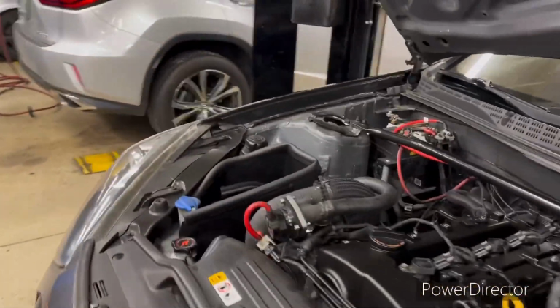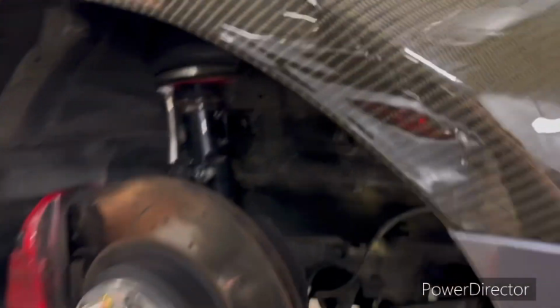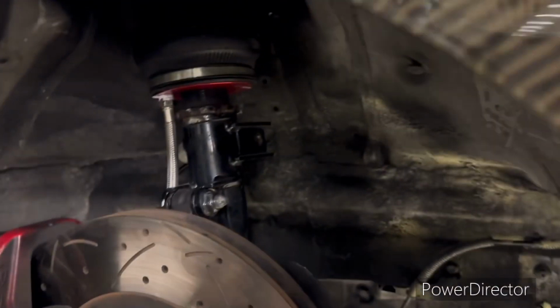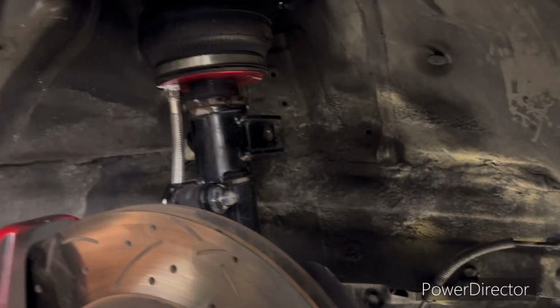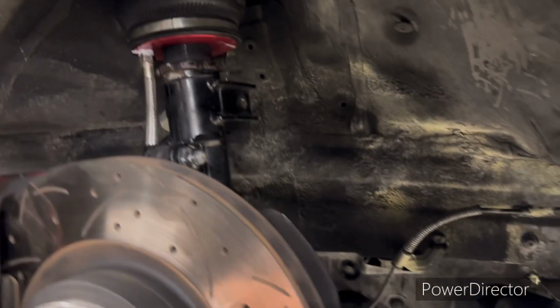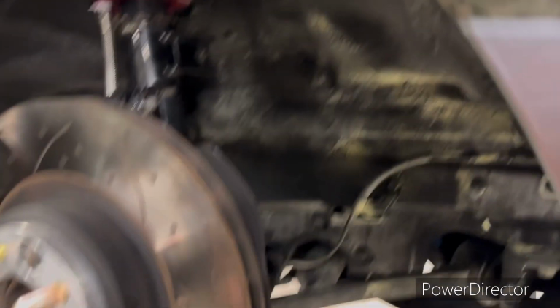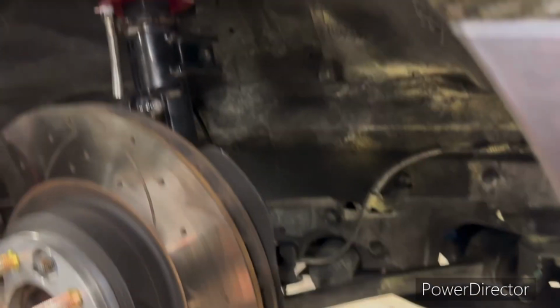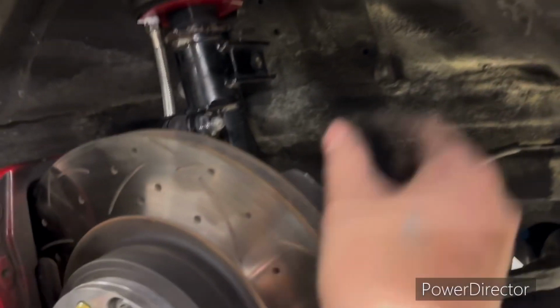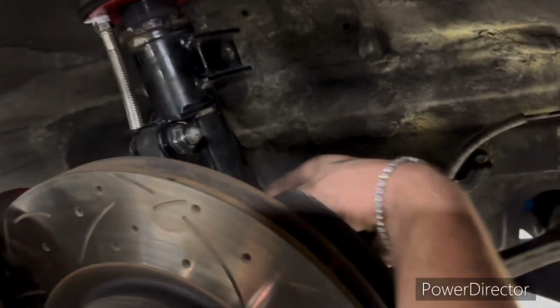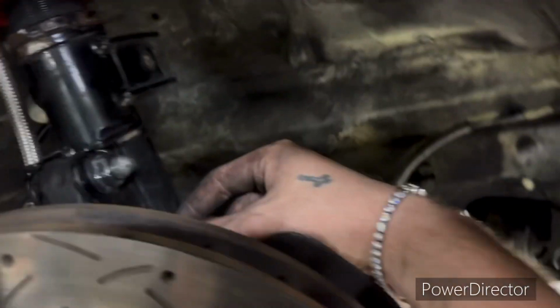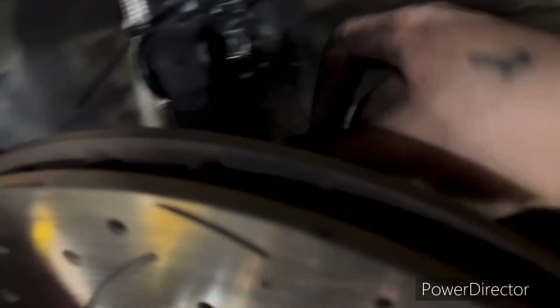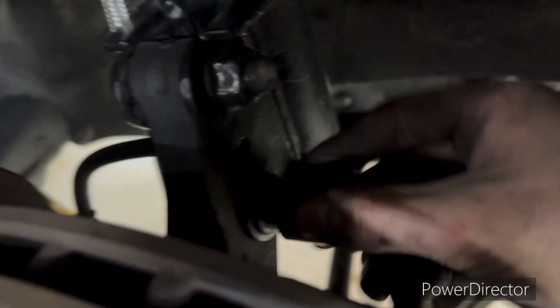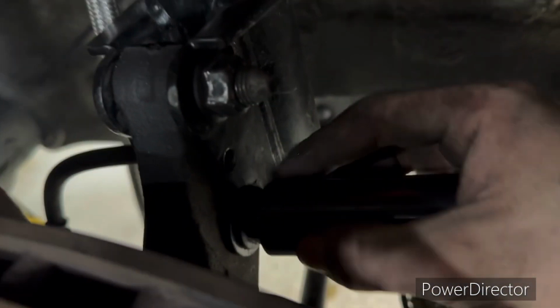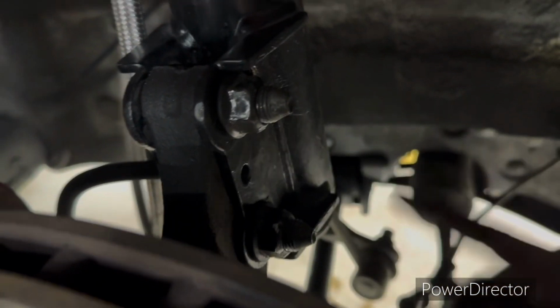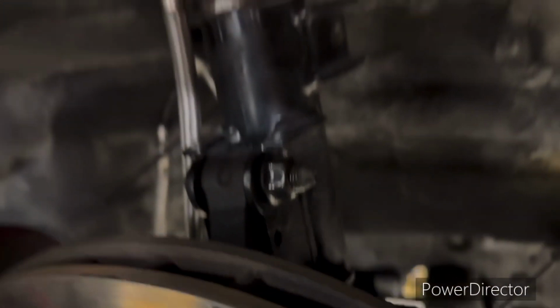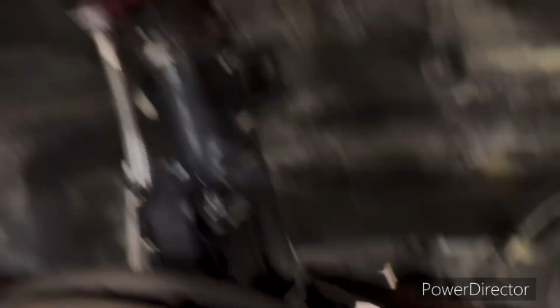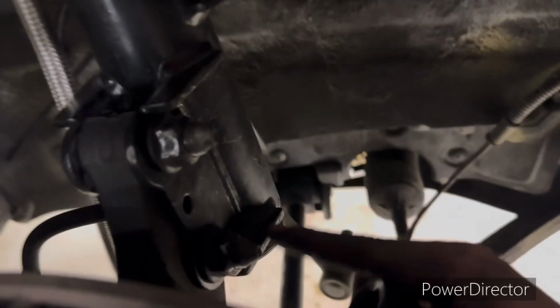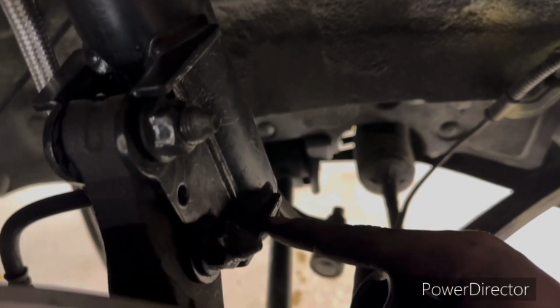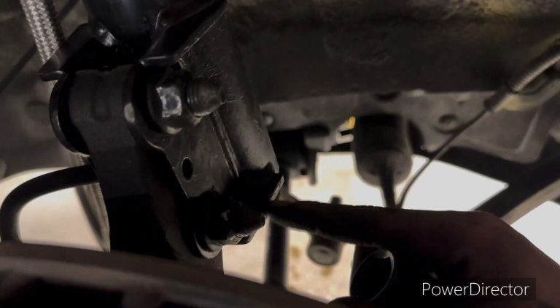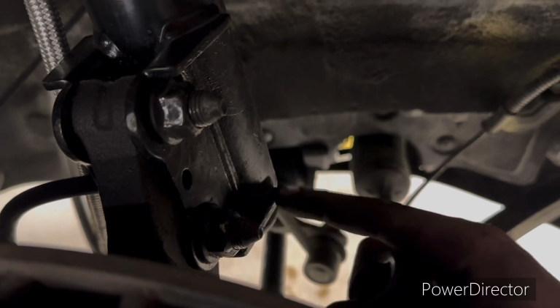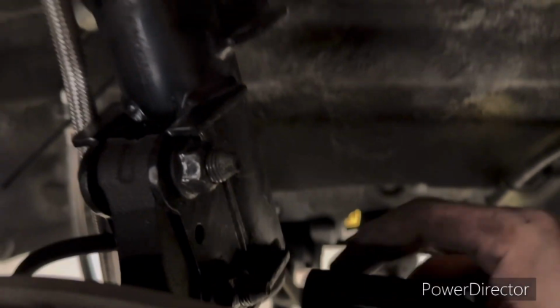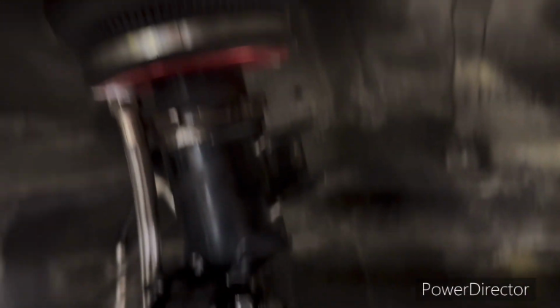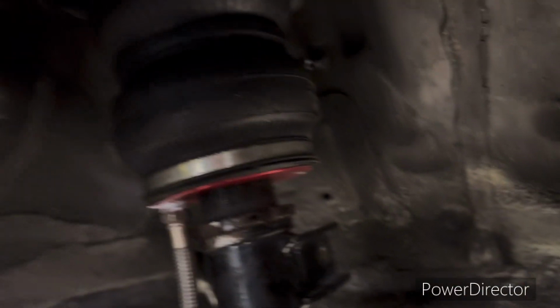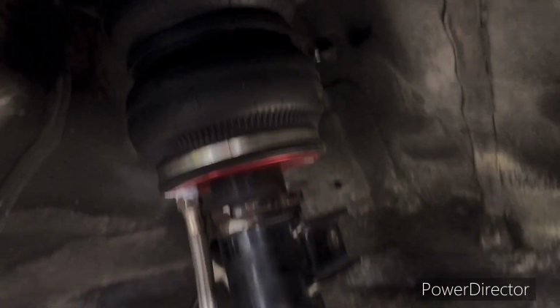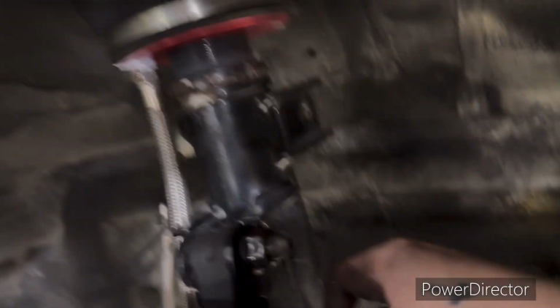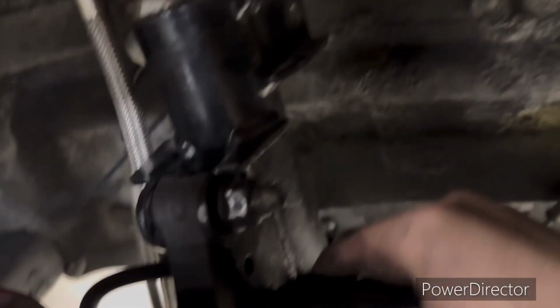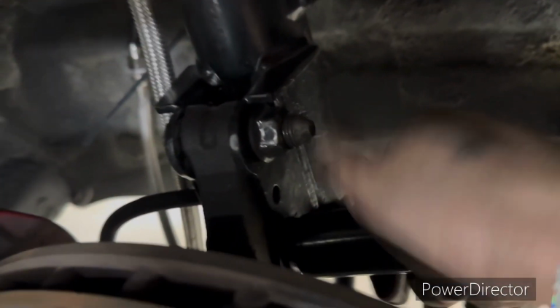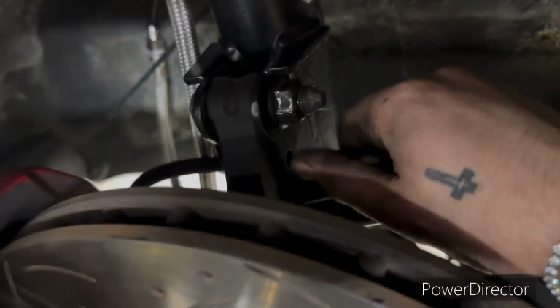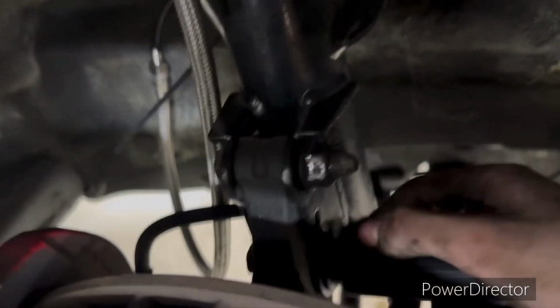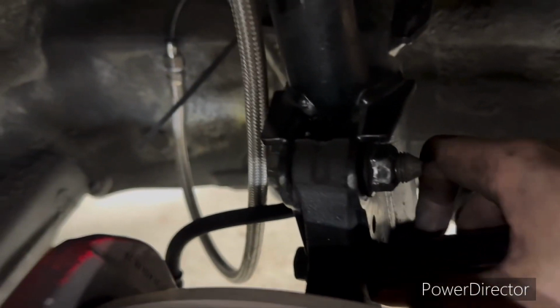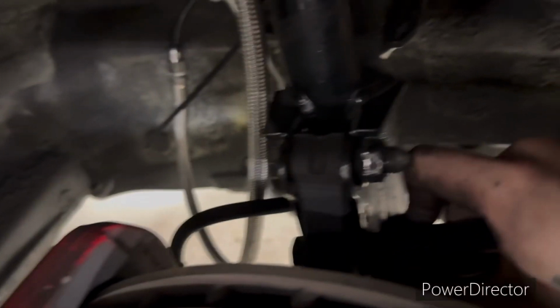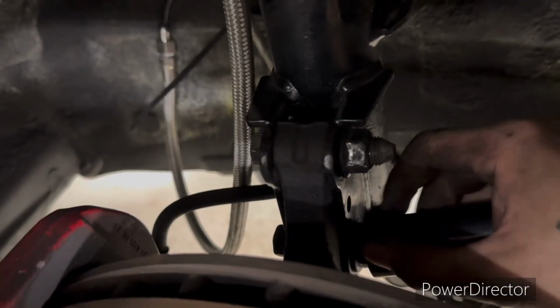We have it in right now, we're just going to reverse the nut in there. We're having a little bit of an issue — it's hitting that right there. But we already have it in and it's bolted up, so we're just going to try to reverse it.